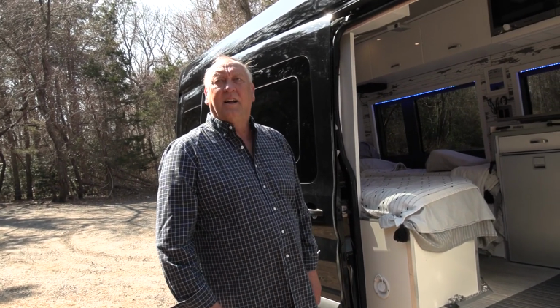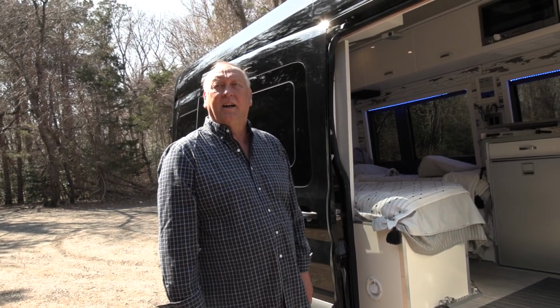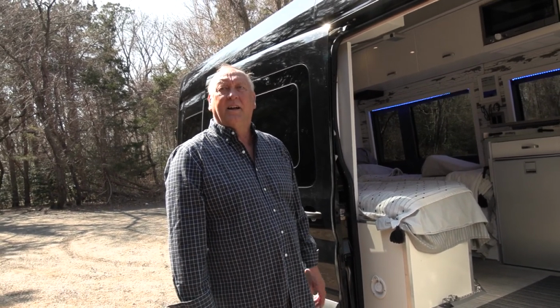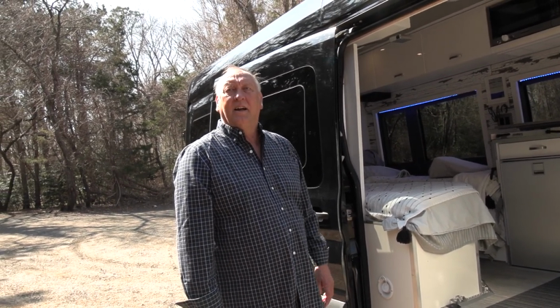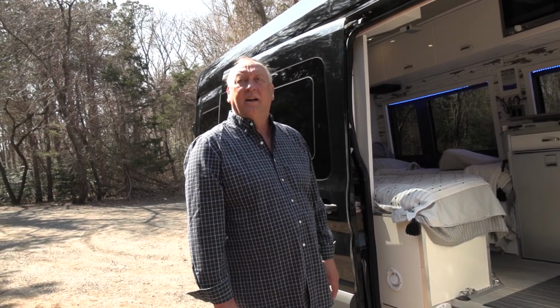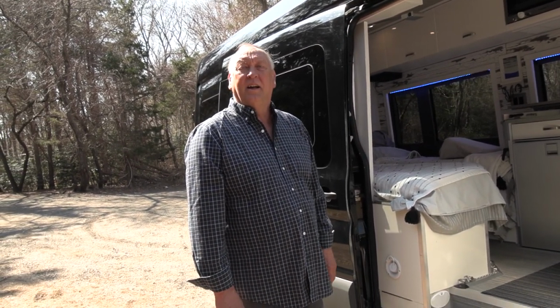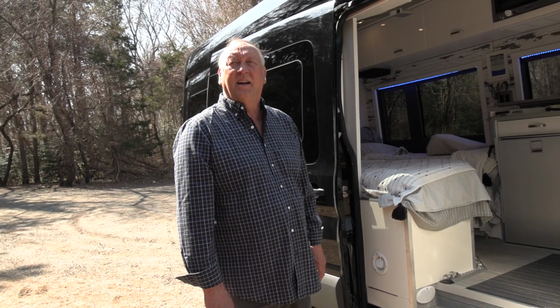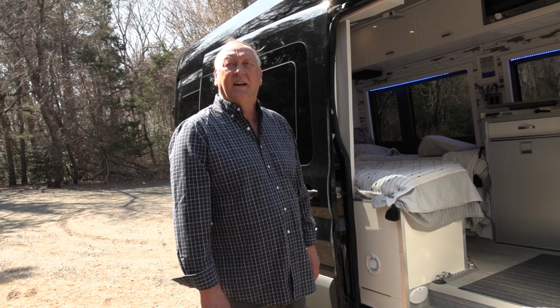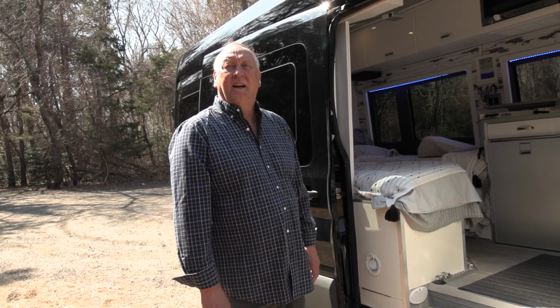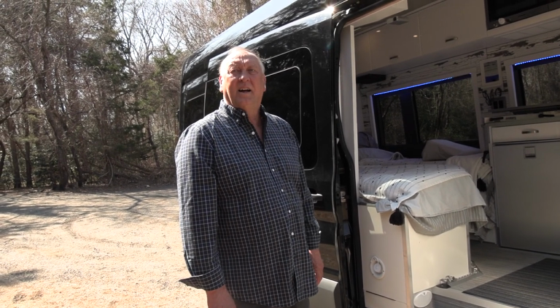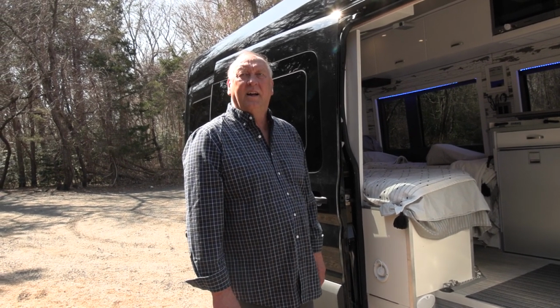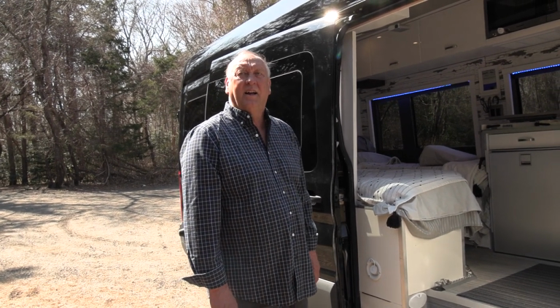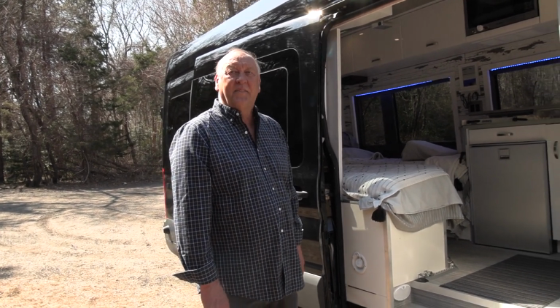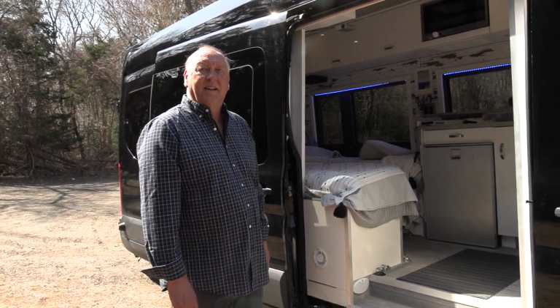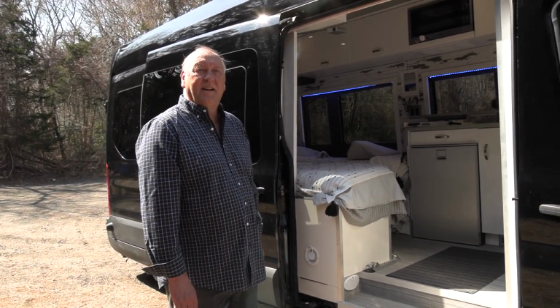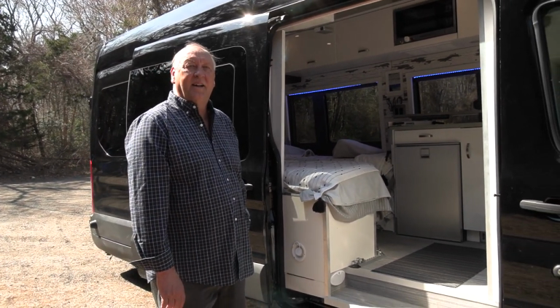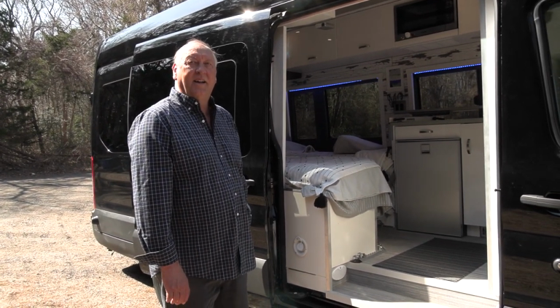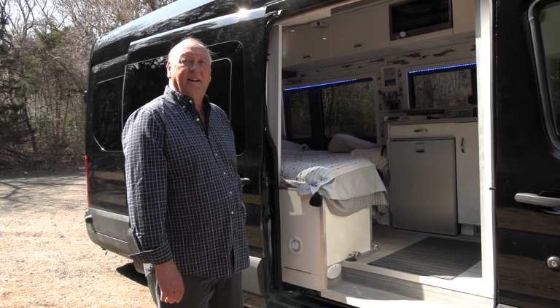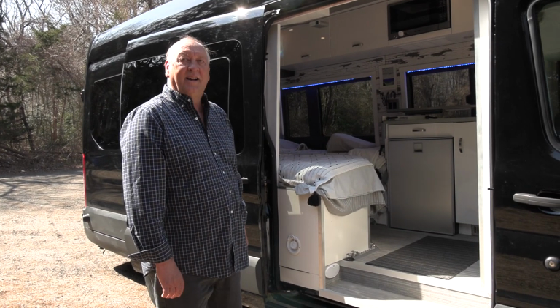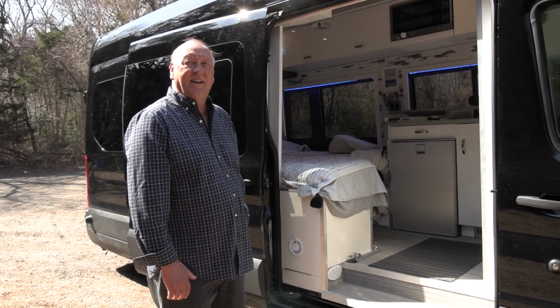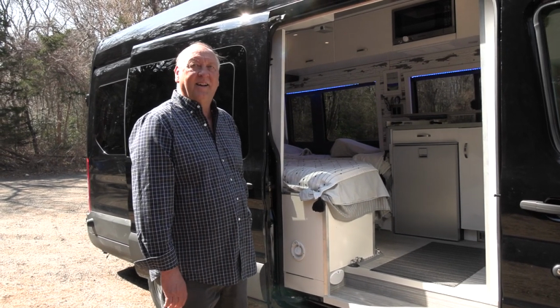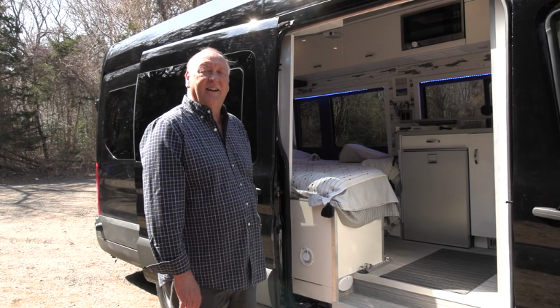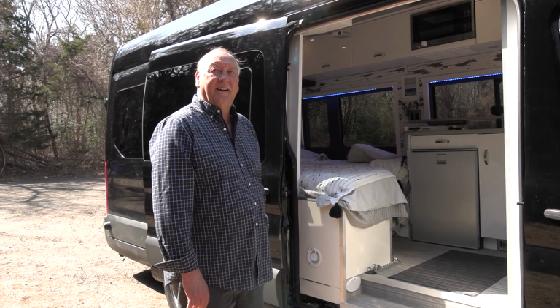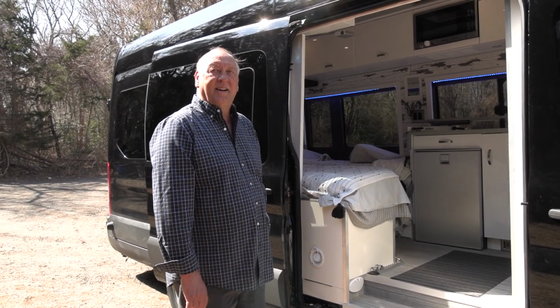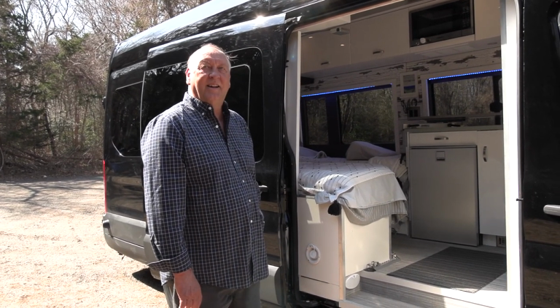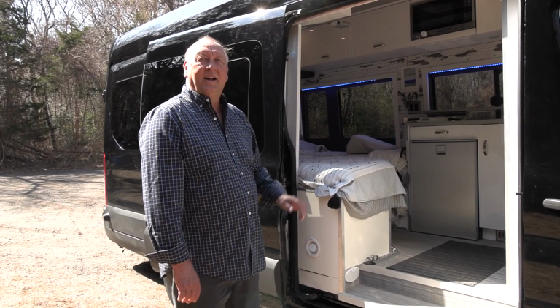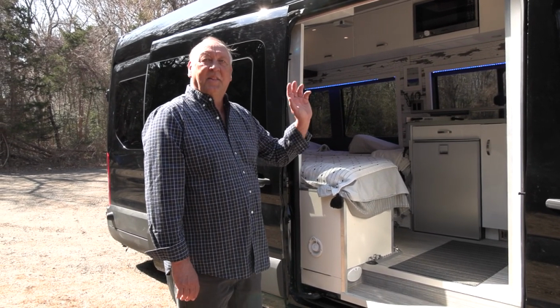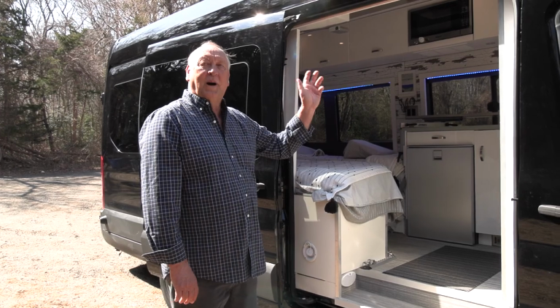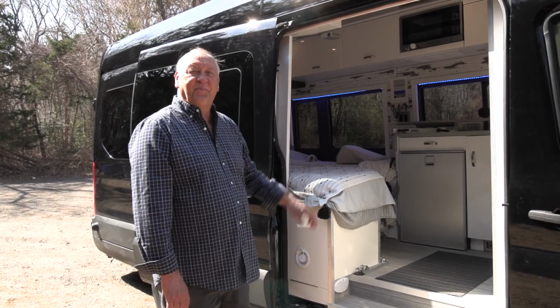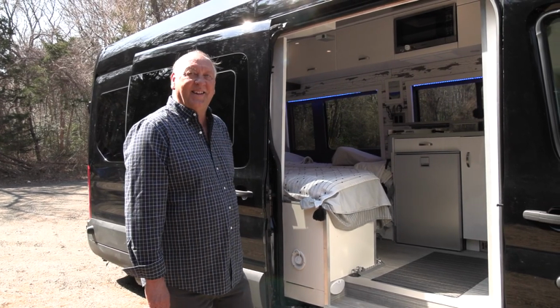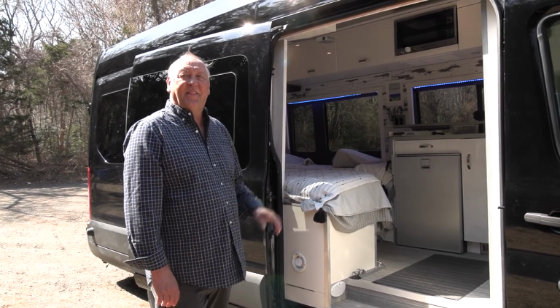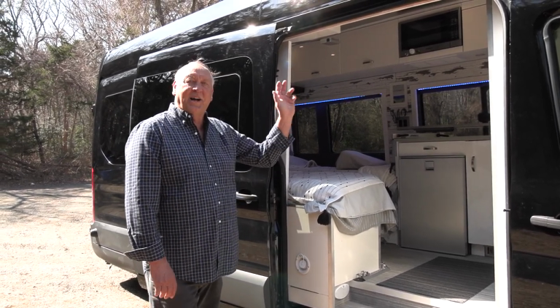Thank you very much Paul for stopping by New Jersey on your way down south. This is Patrick with New Jersey's Outdoor Adventures YouTube channel — hope you enjoyed this video. Please like, comment, share, and subscribe. I'll see you soon, thanks for watching.